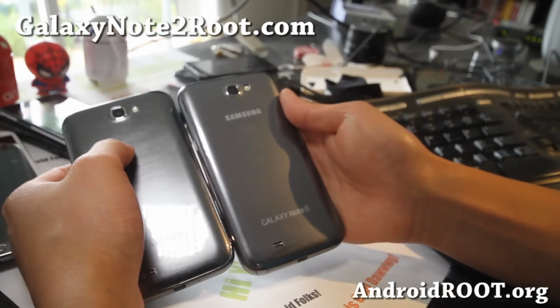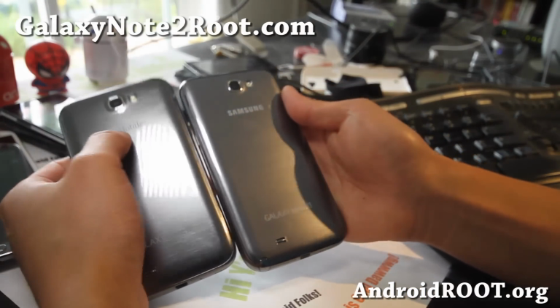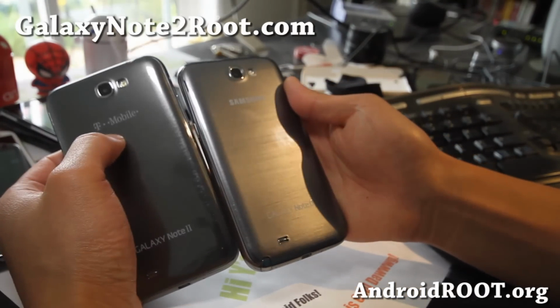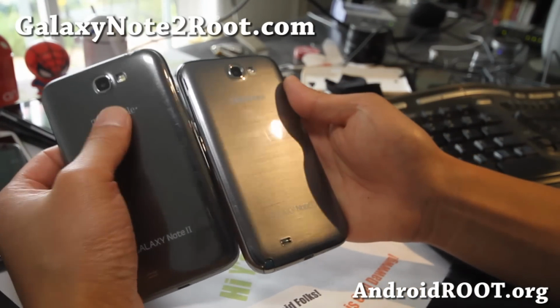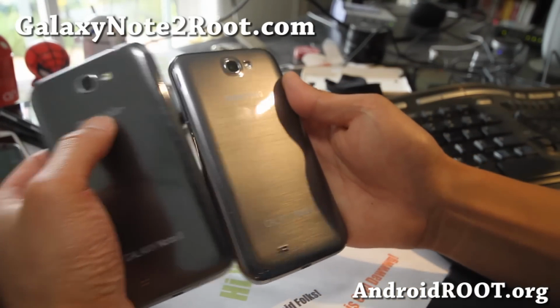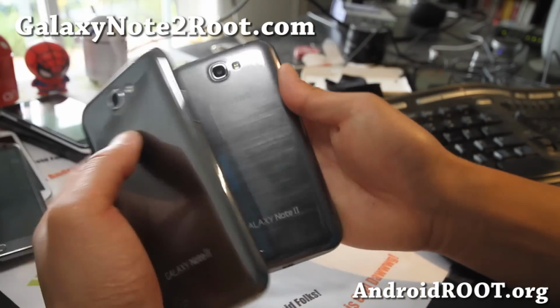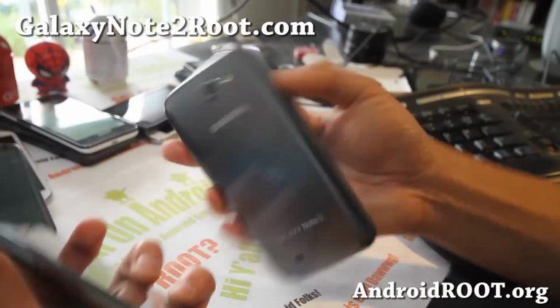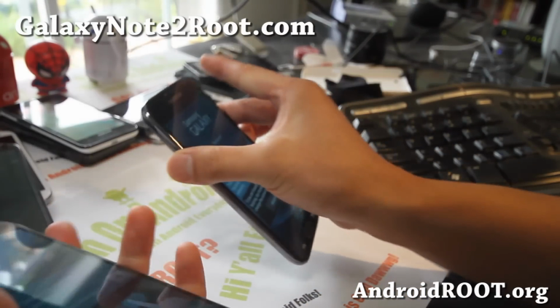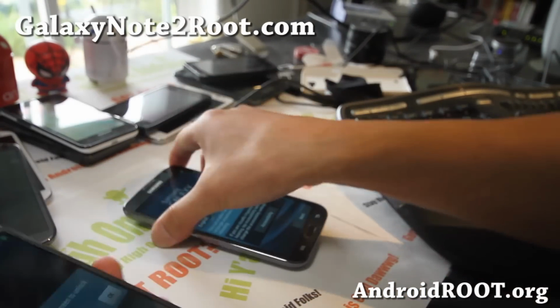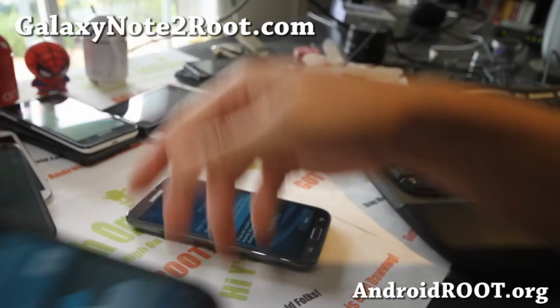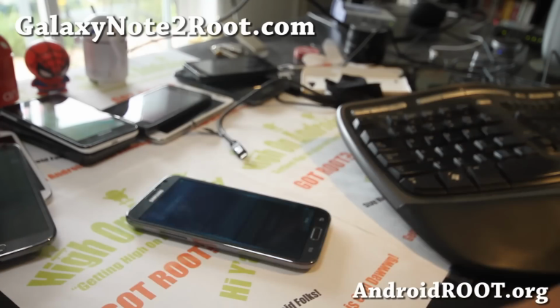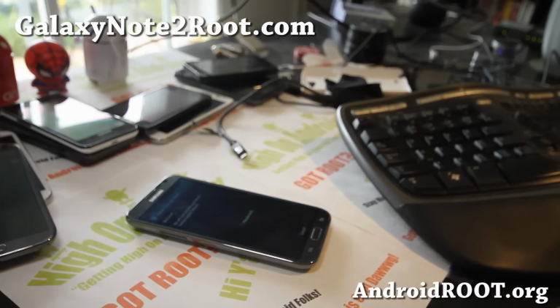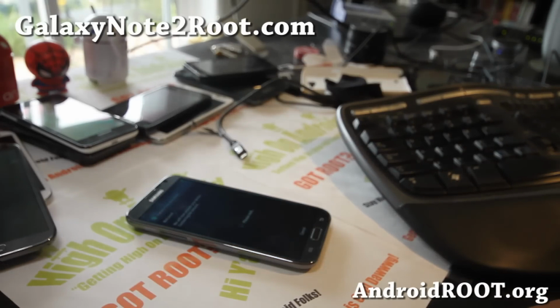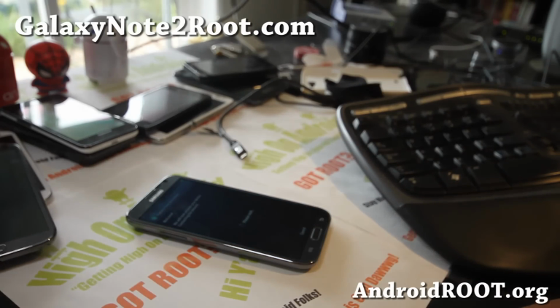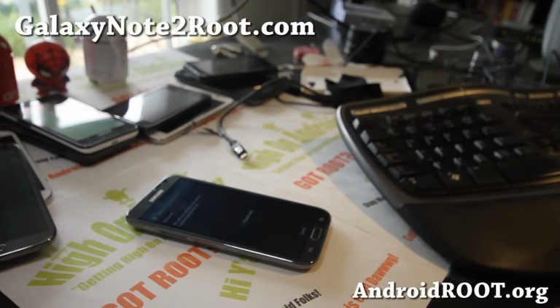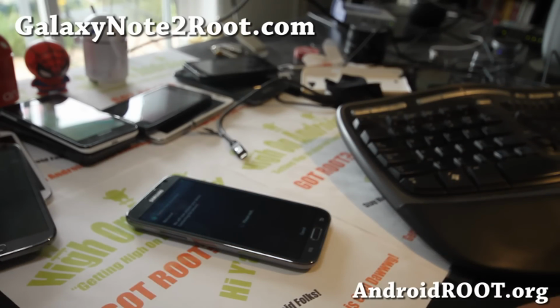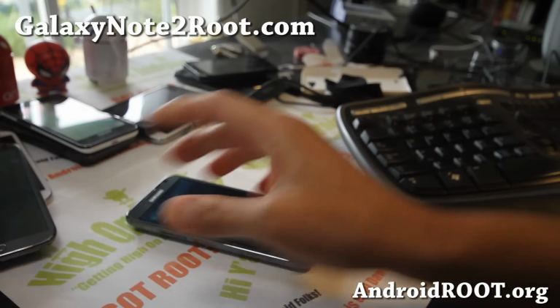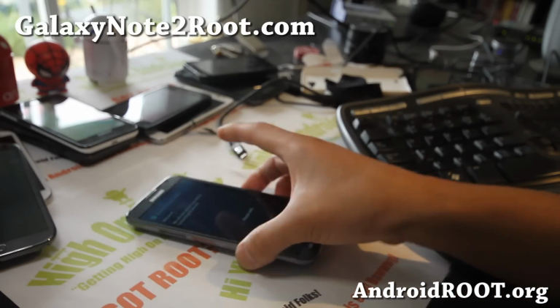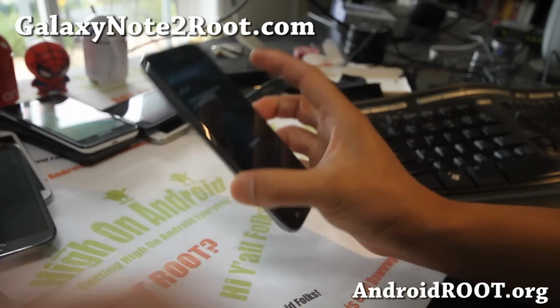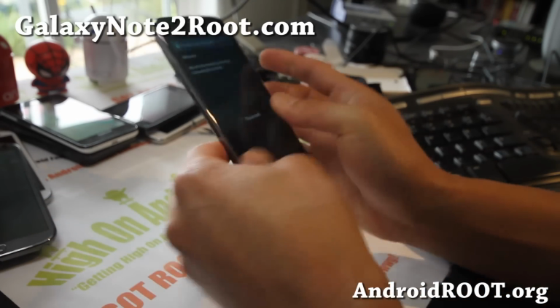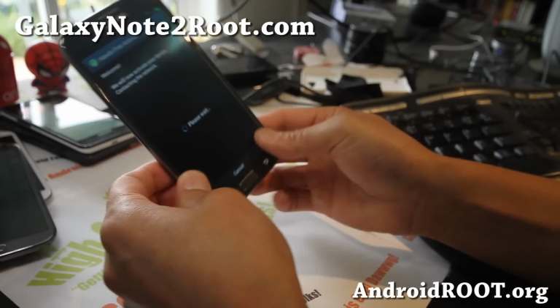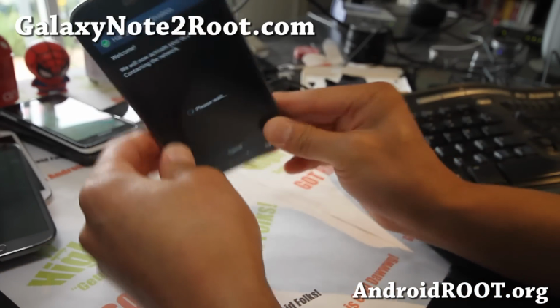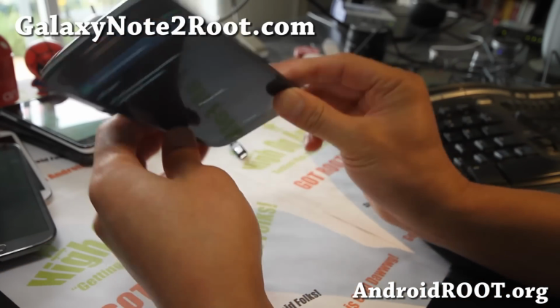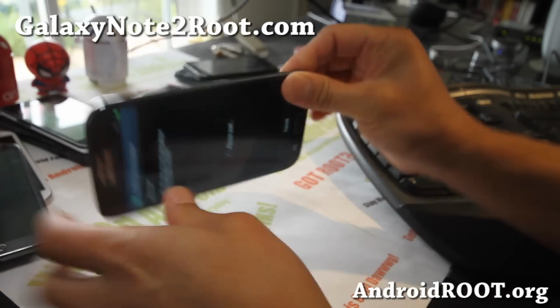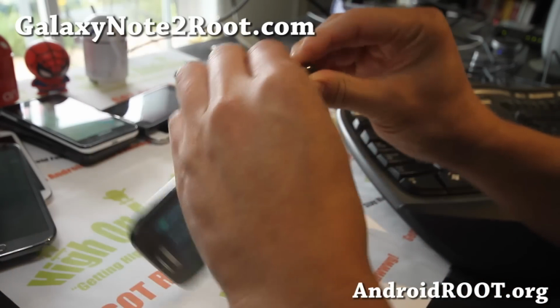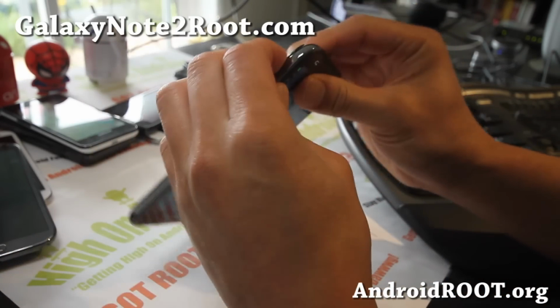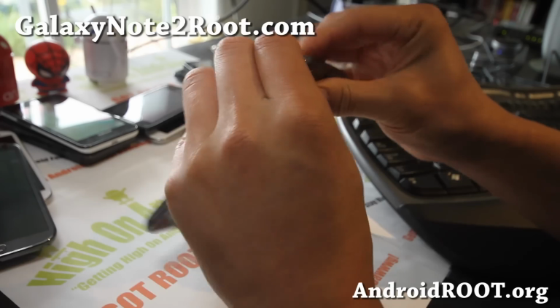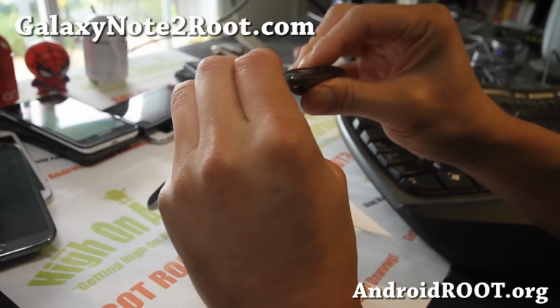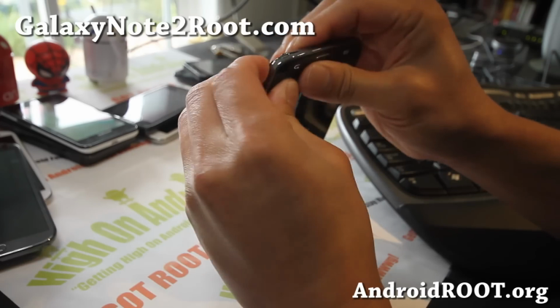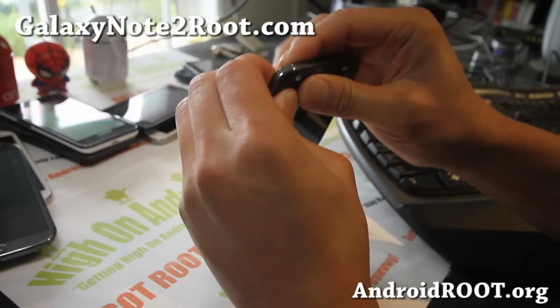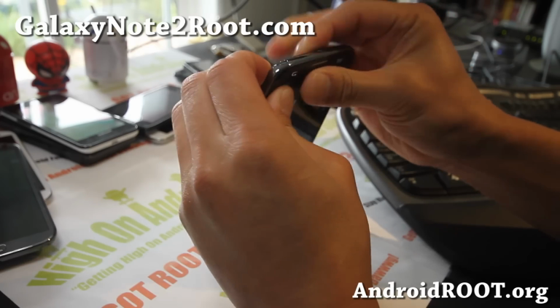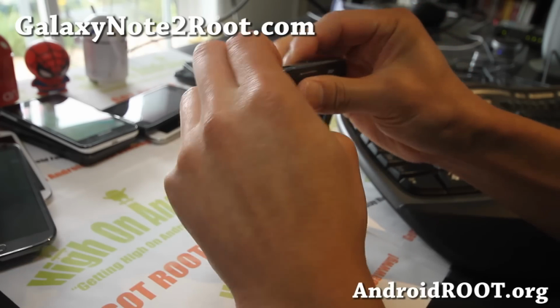This T-Mobile one has T-Mobile branding, while this Sprint one does not have Sprint branding at all. Some of you might be interested in getting this one if you're particular about that.